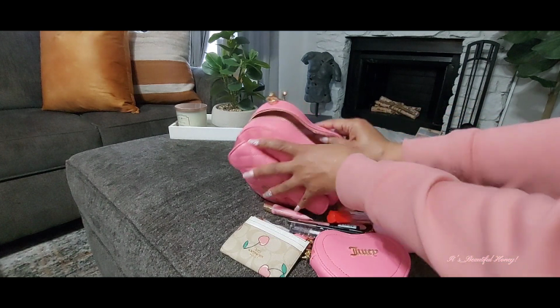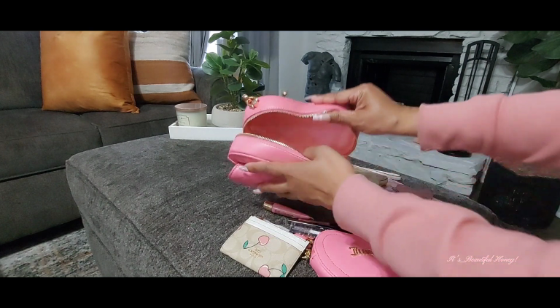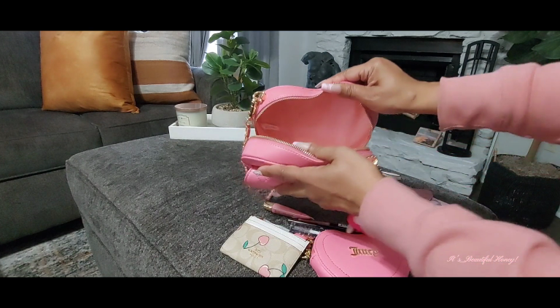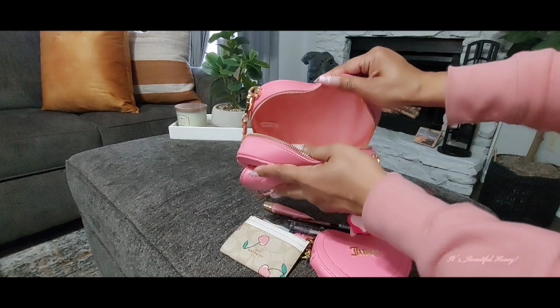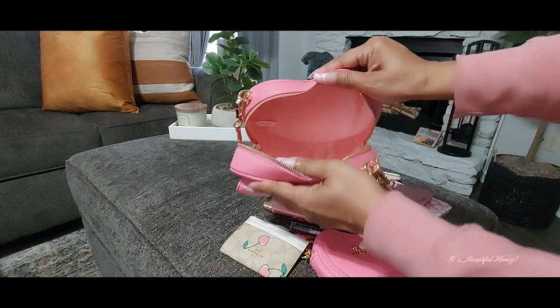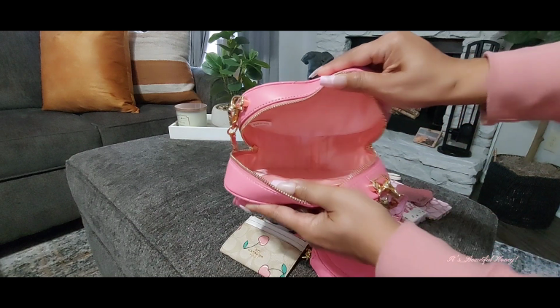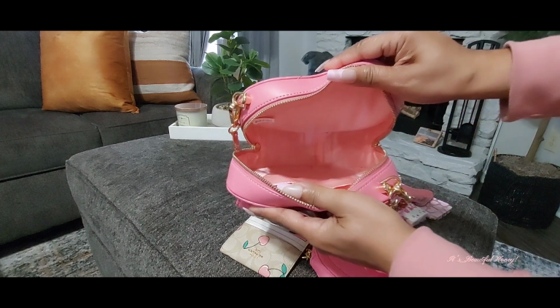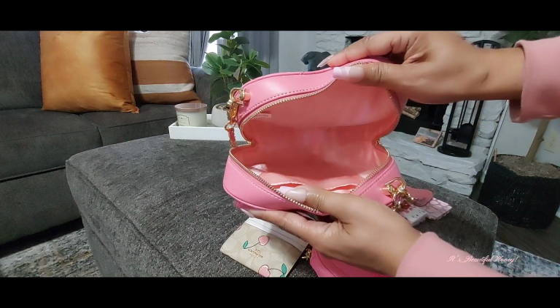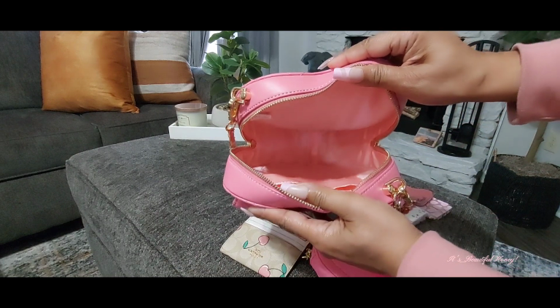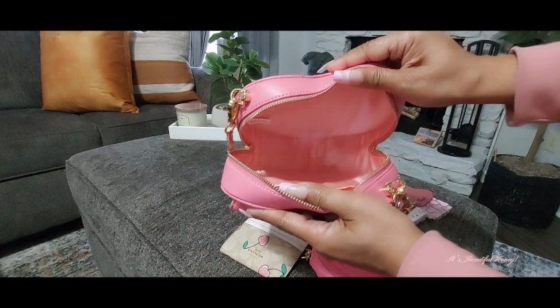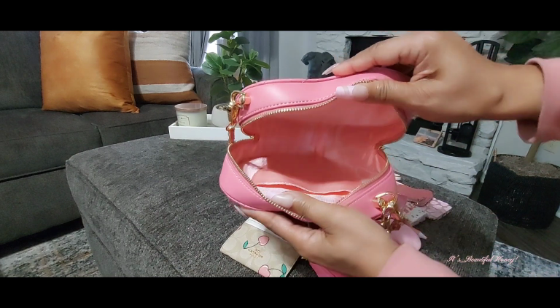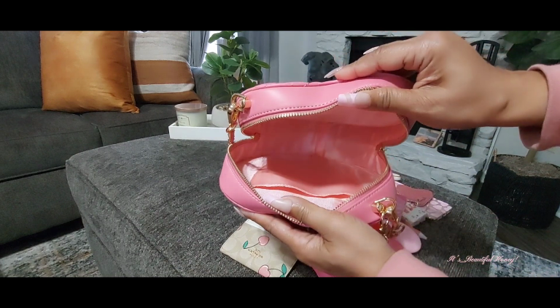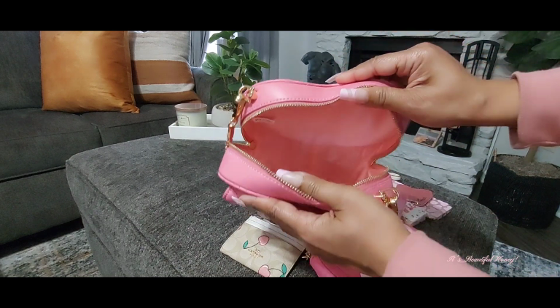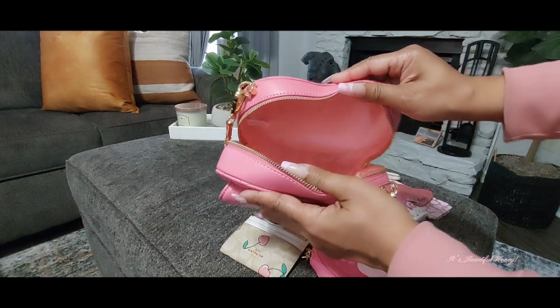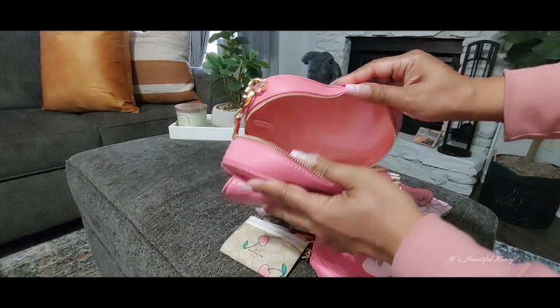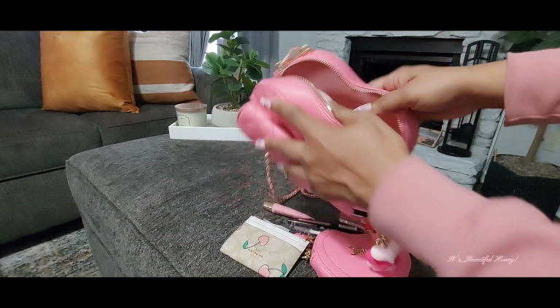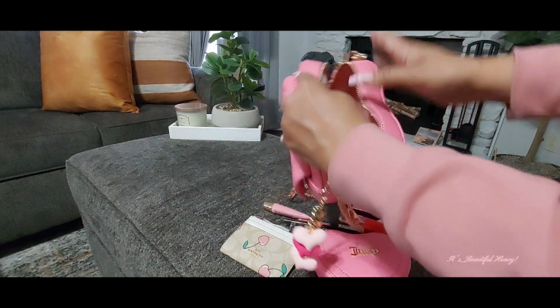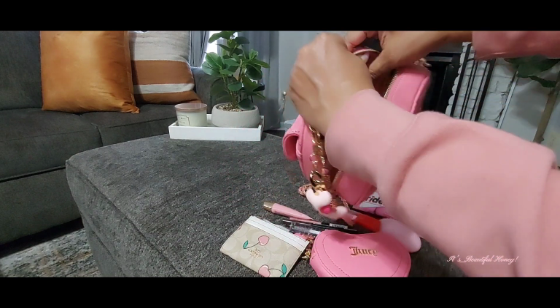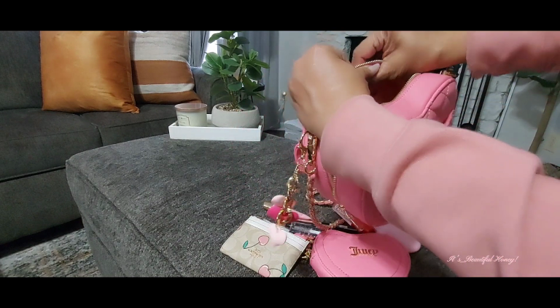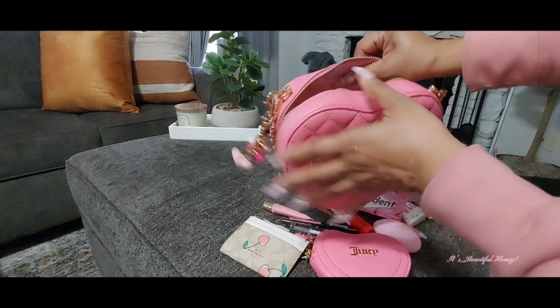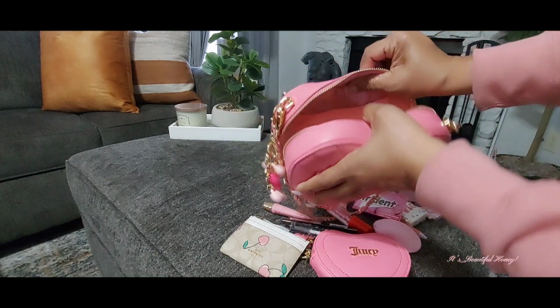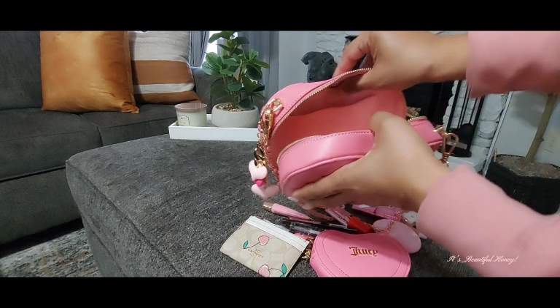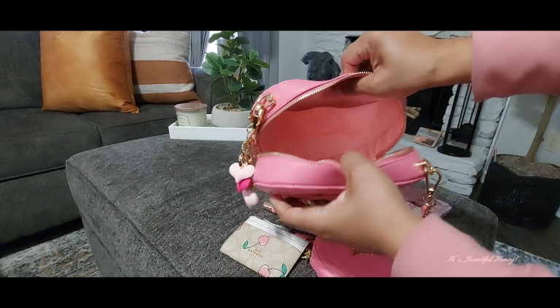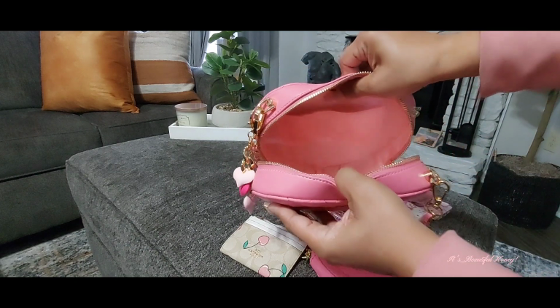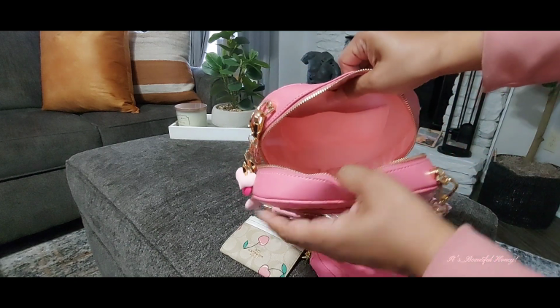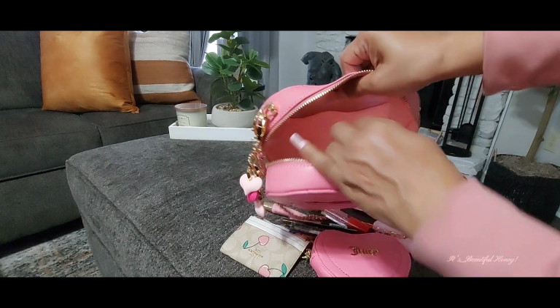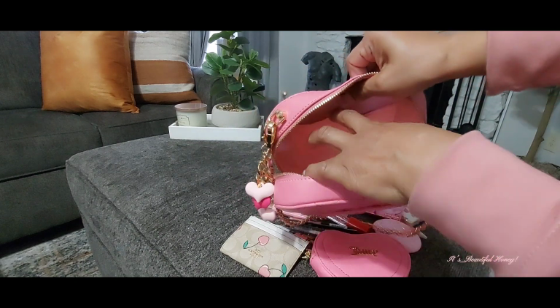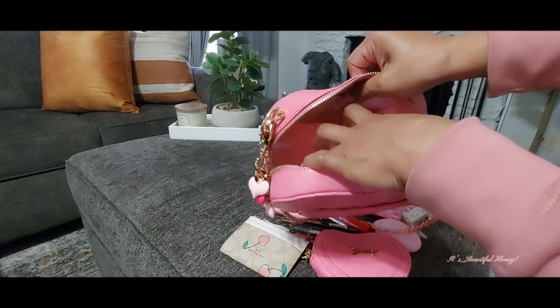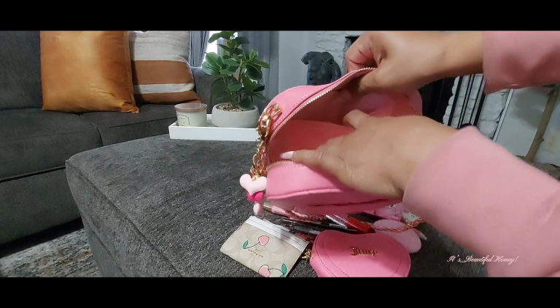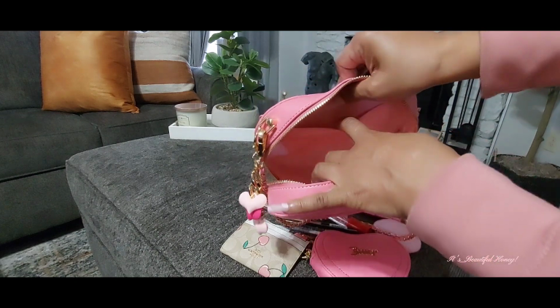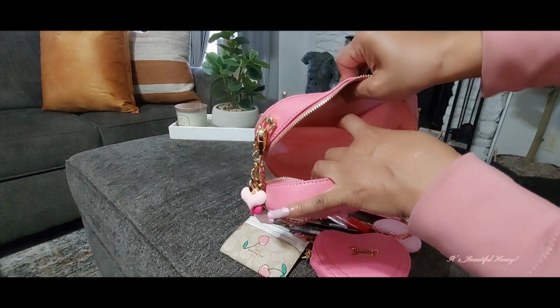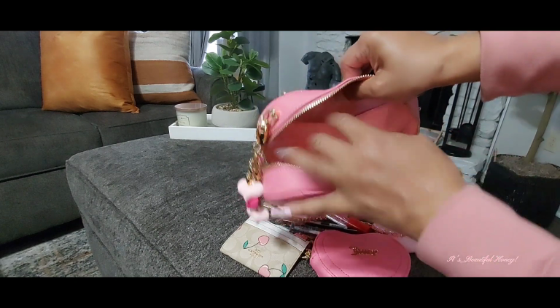That's everything I have packed inside. The bag has a pink satin look on the inside, and just to show you, it does have a pocket on the inside if you want to drop something down in there.